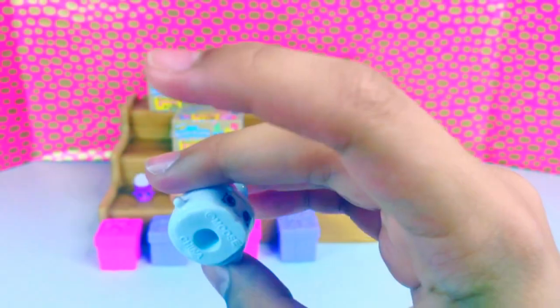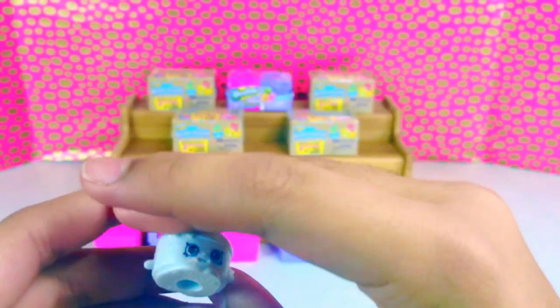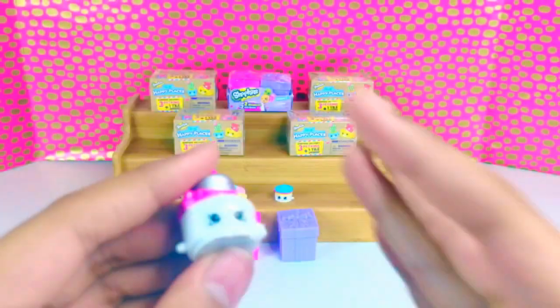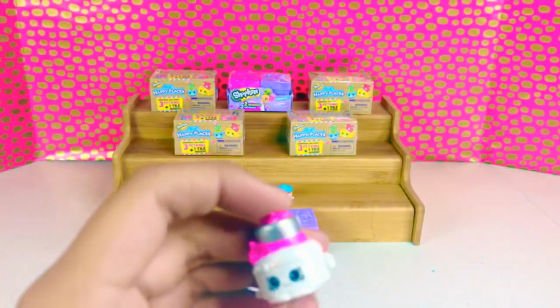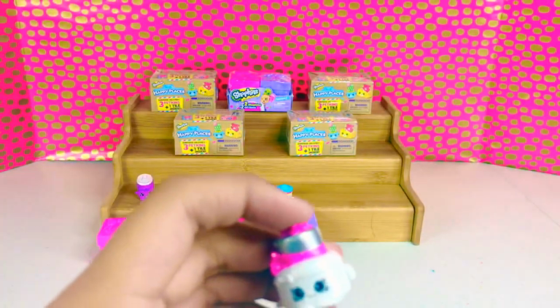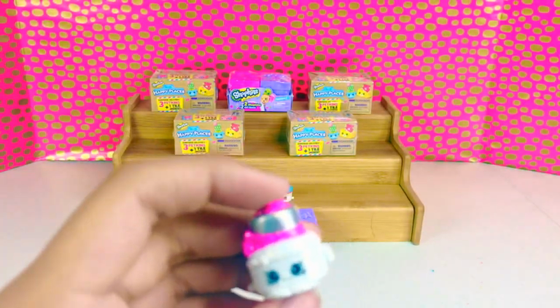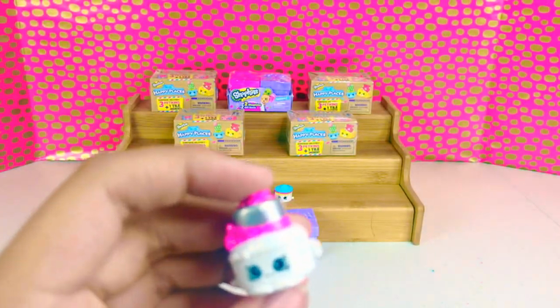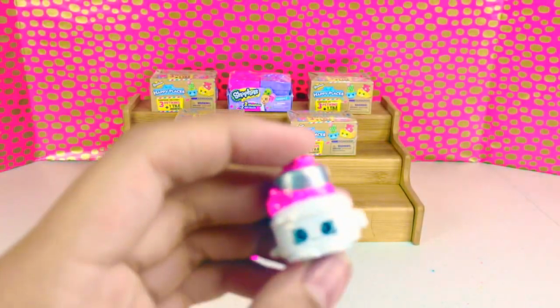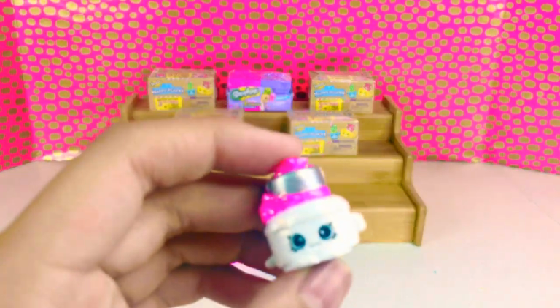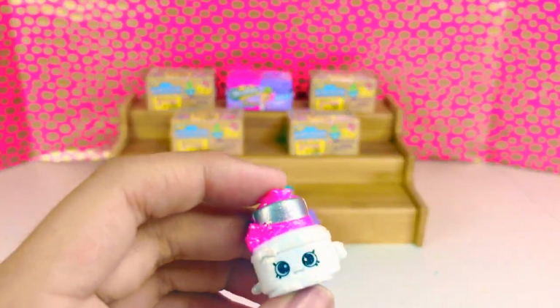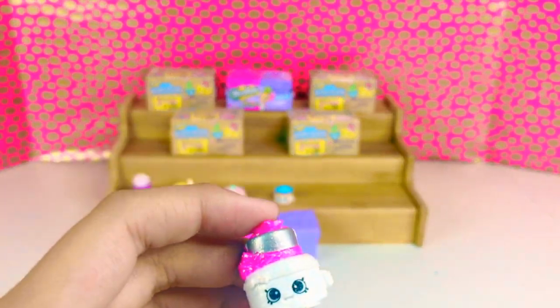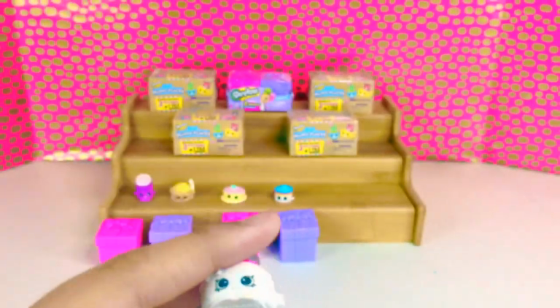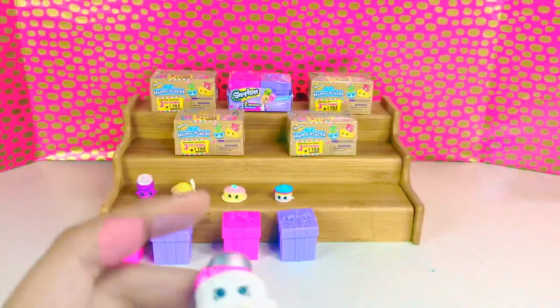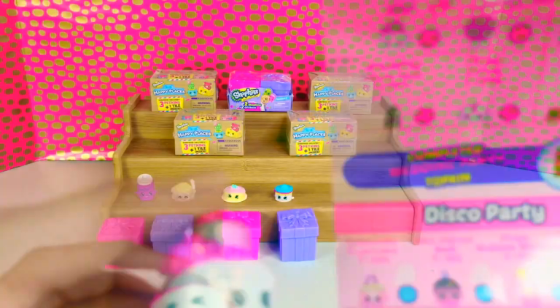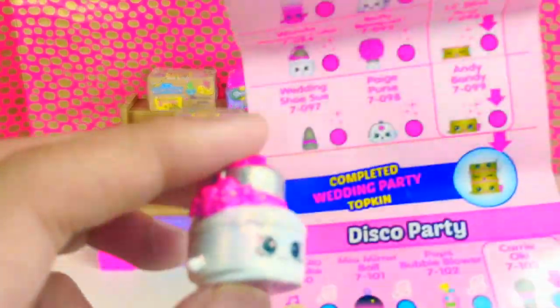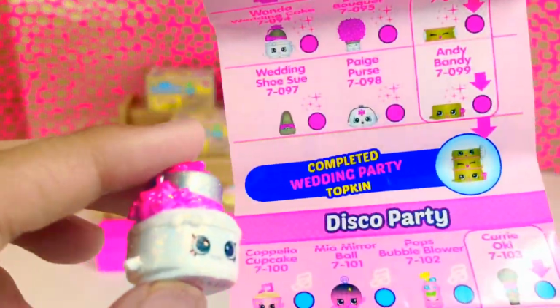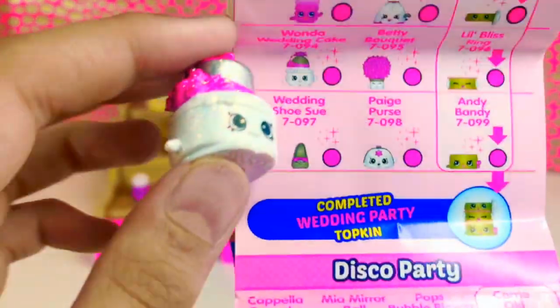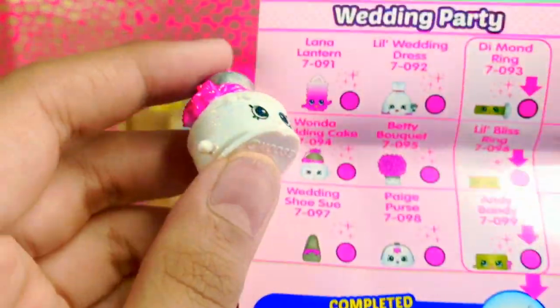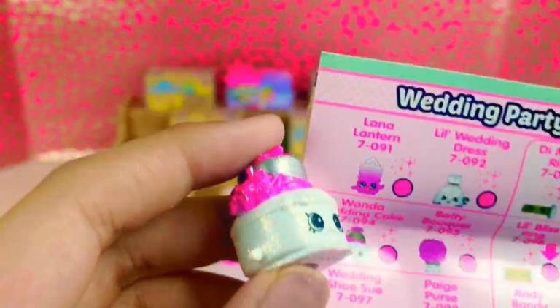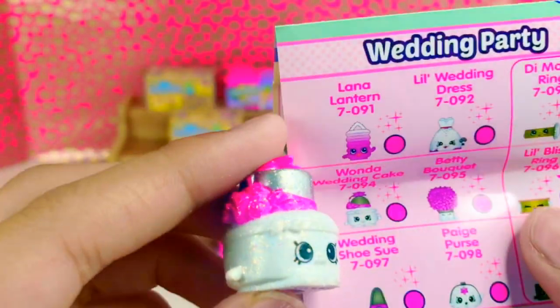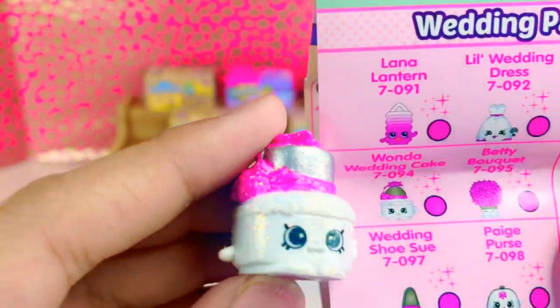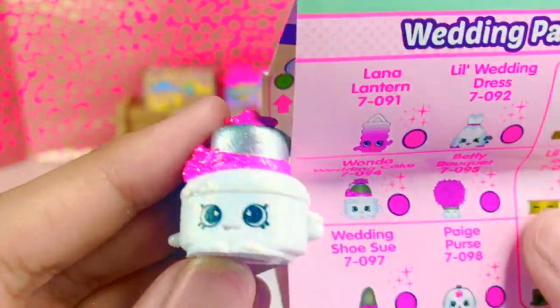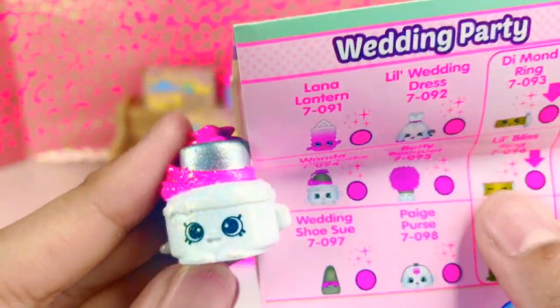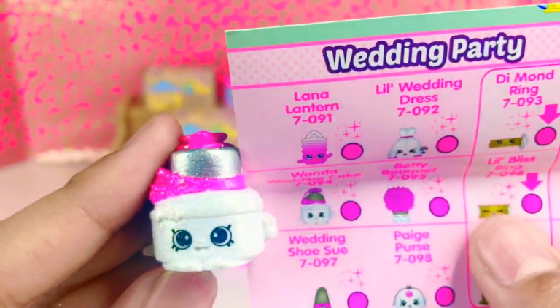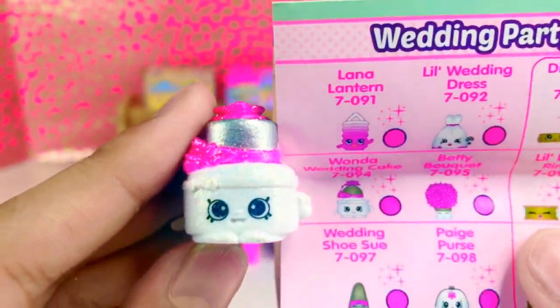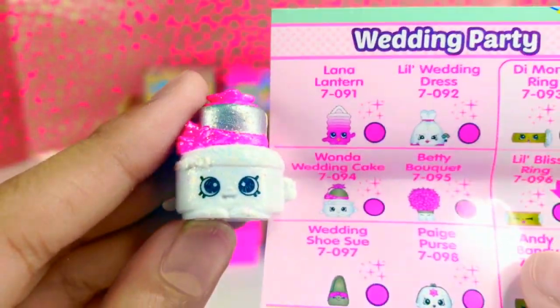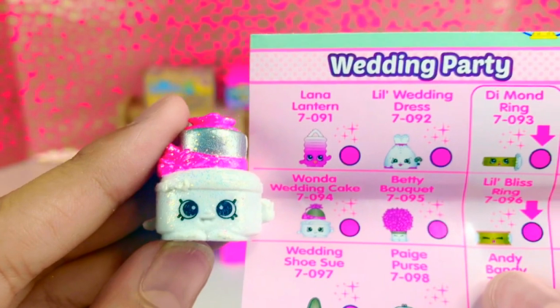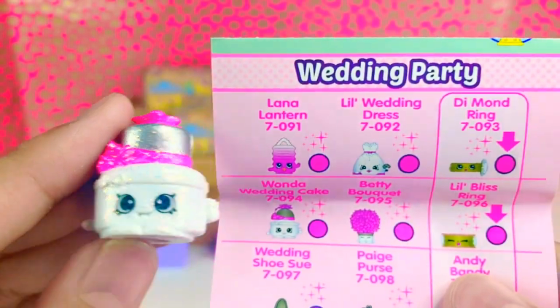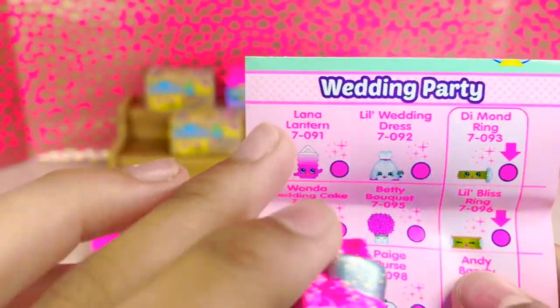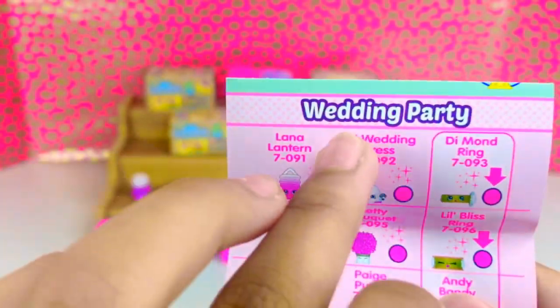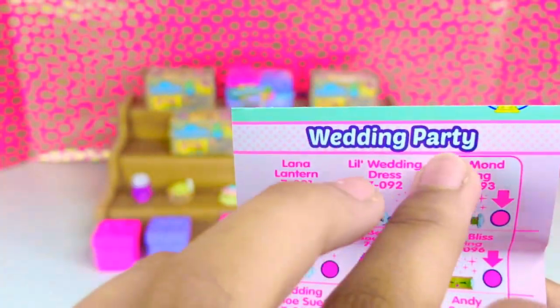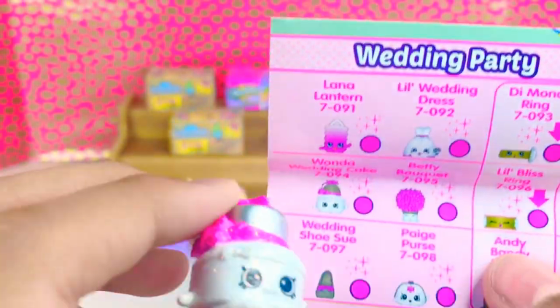Oh look, she's so sparkly! She is a sparkling Shopkin, and this is Wanda Wedding Cake — she's from the wedding party.